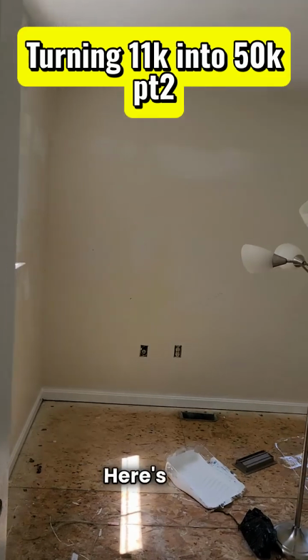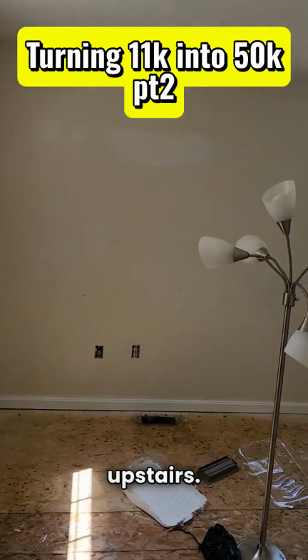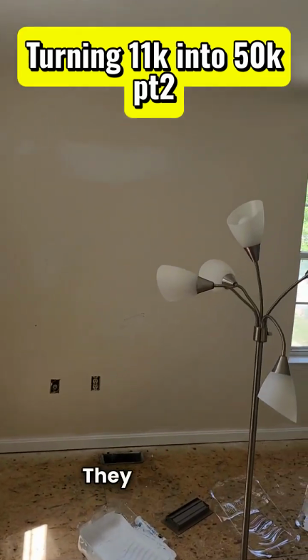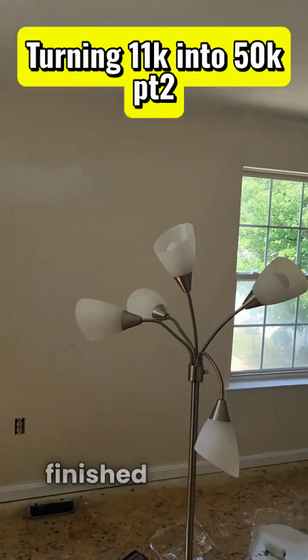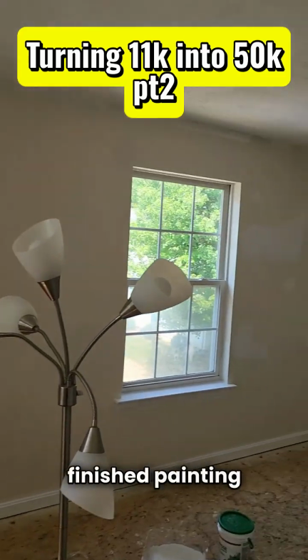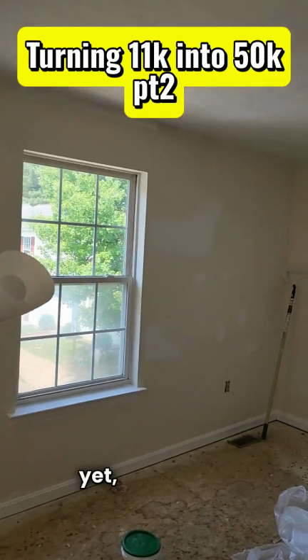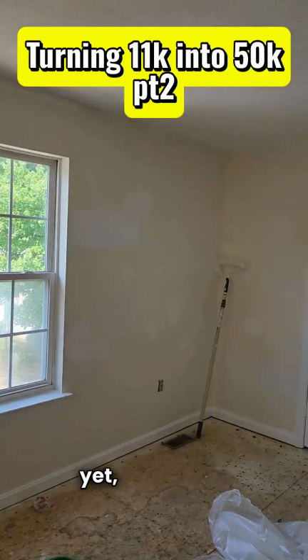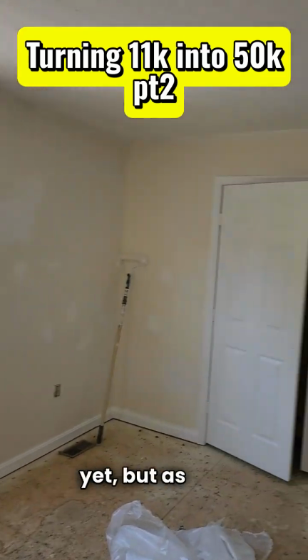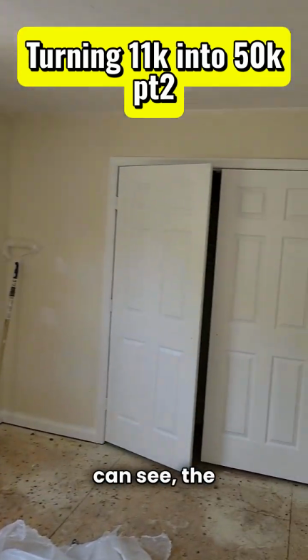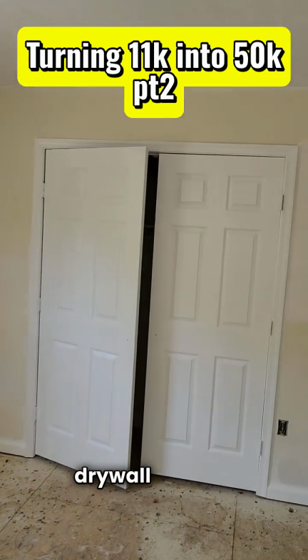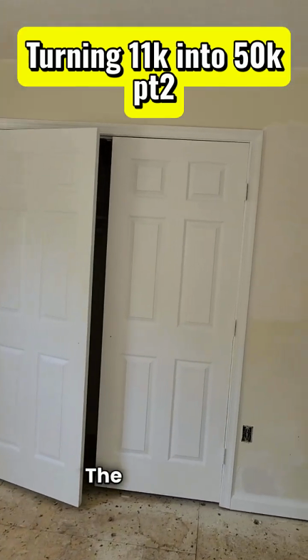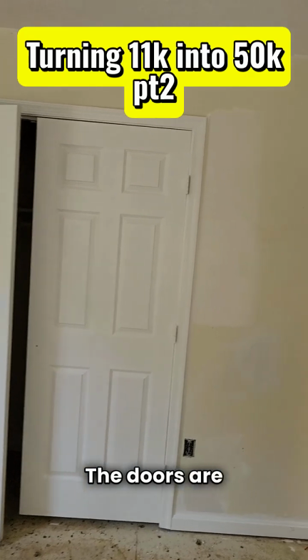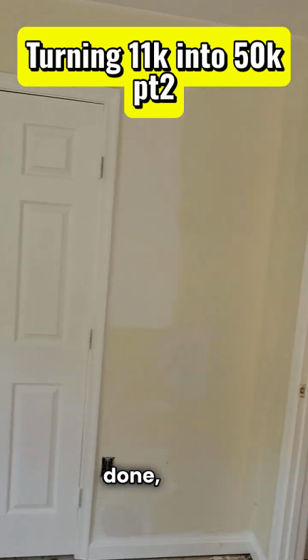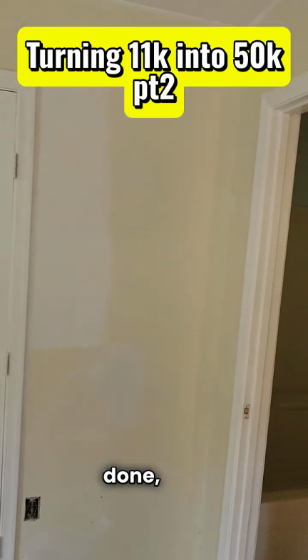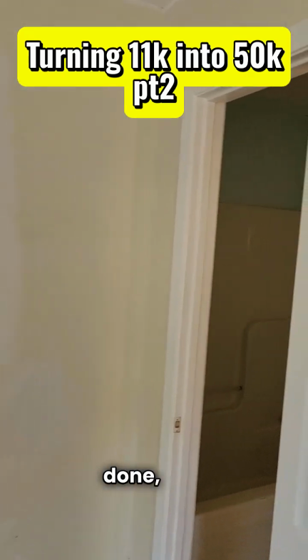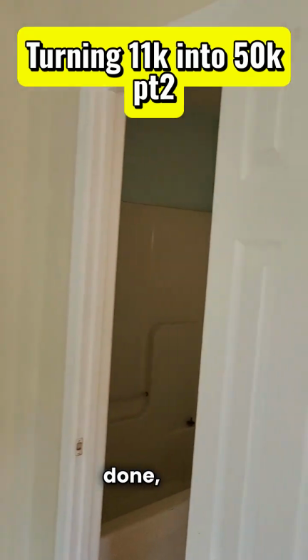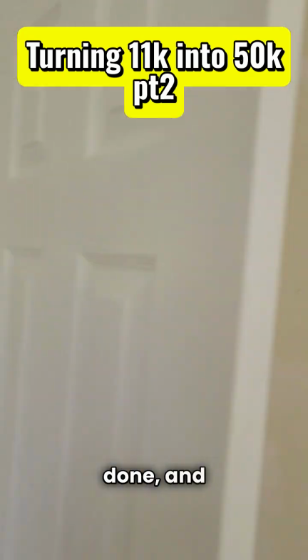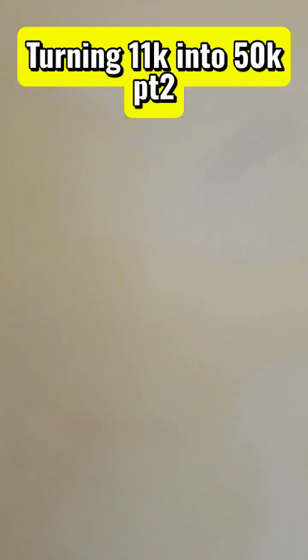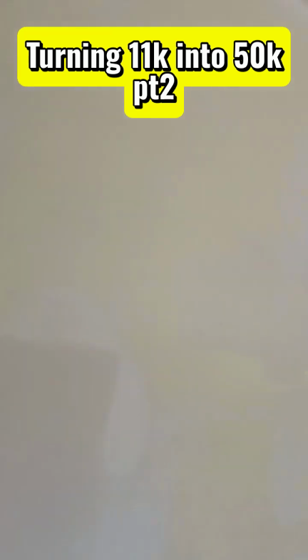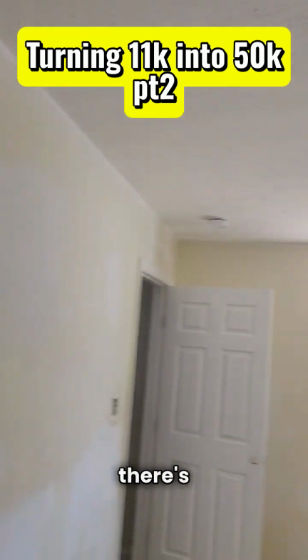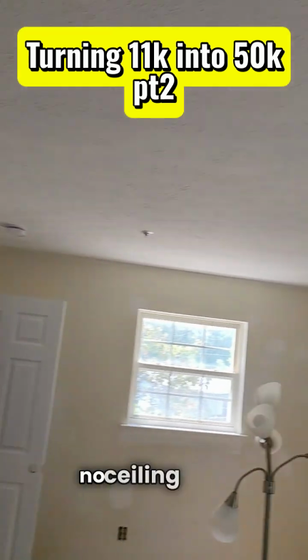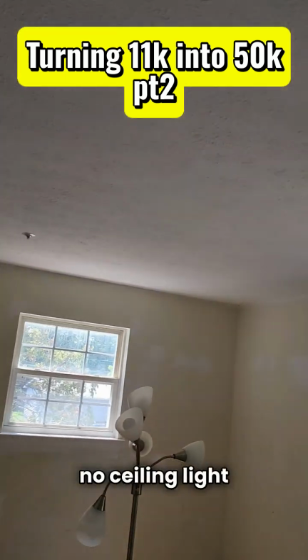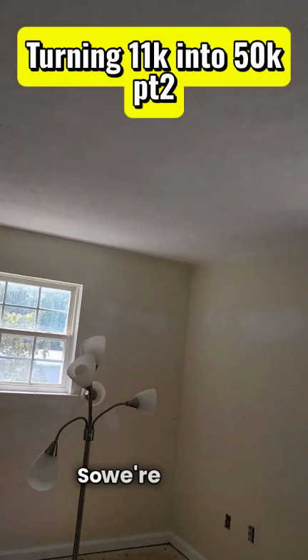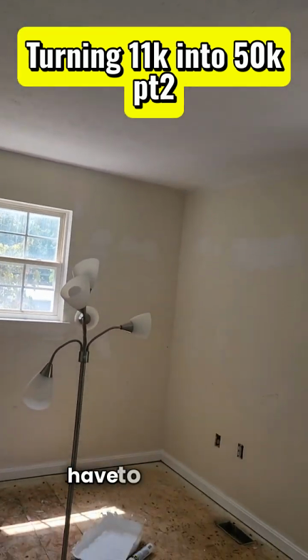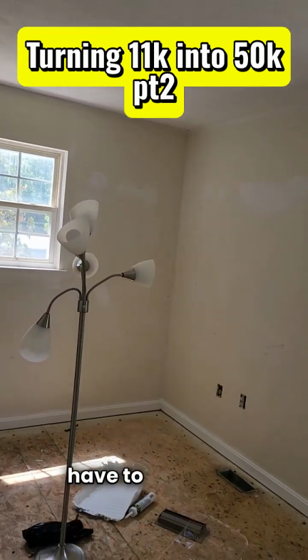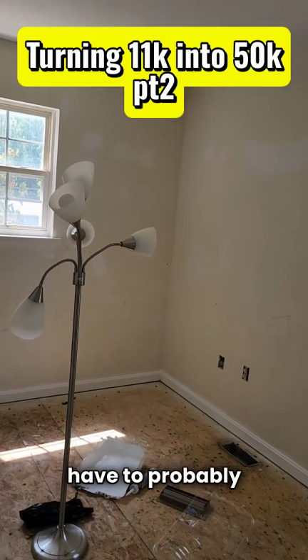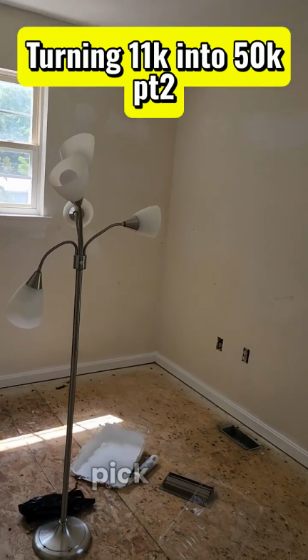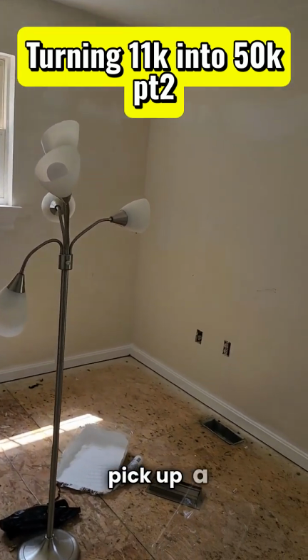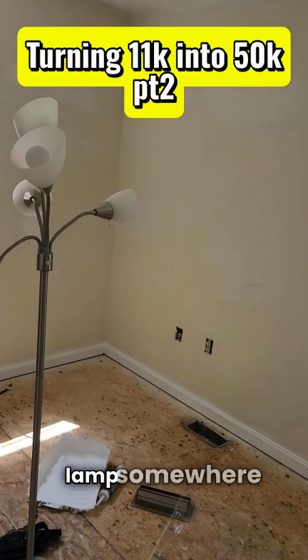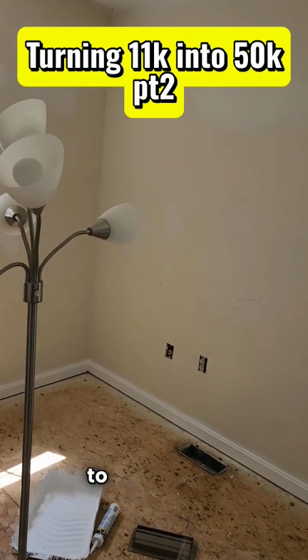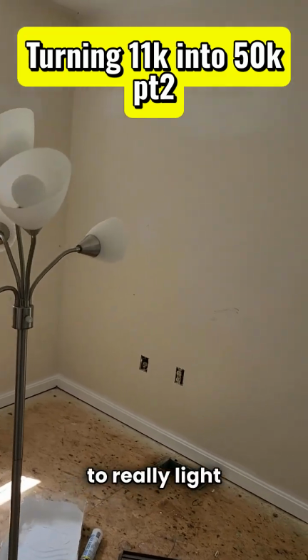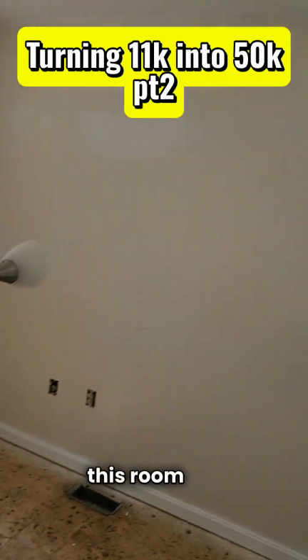Here's the upstairs. They haven't finished painting yet, but as you can see, the drywall is done and the doors are done. There's no ceiling light in here, so we're probably going to have to pick up a lamp somewhere to really light this room up.